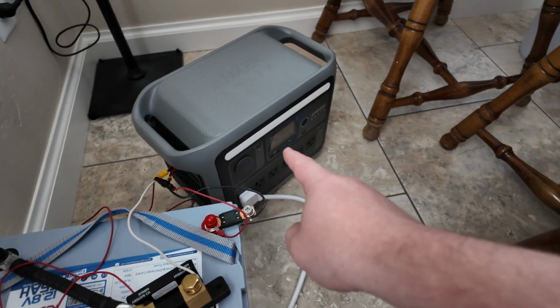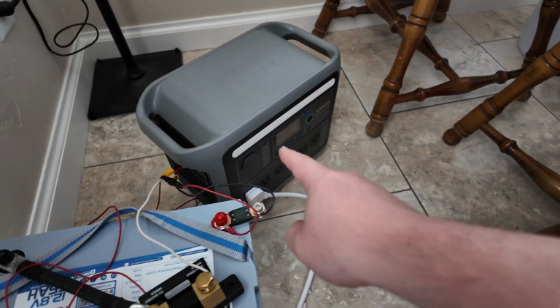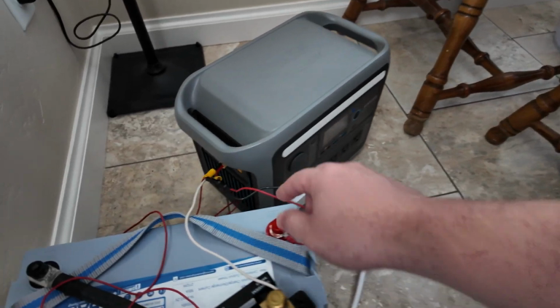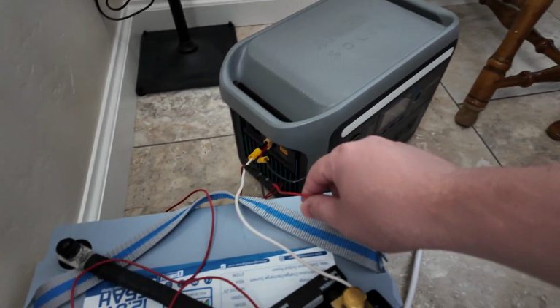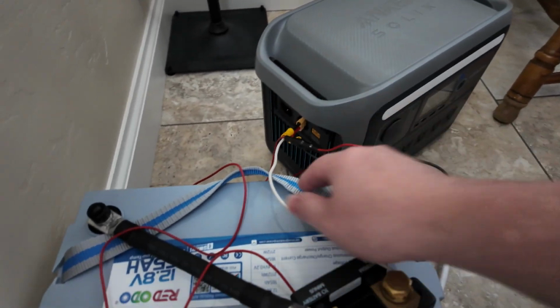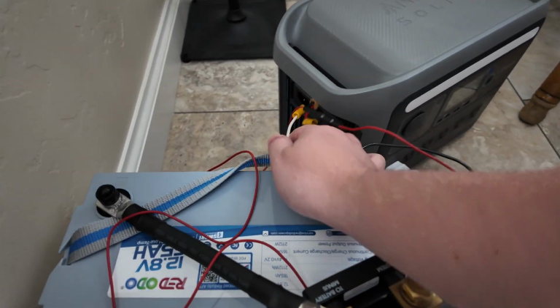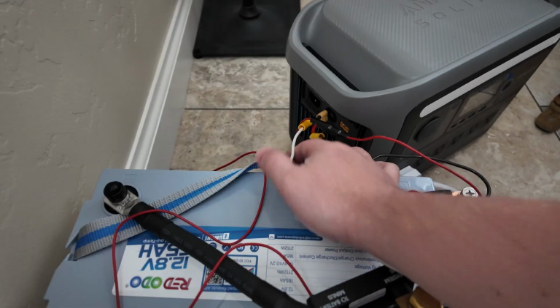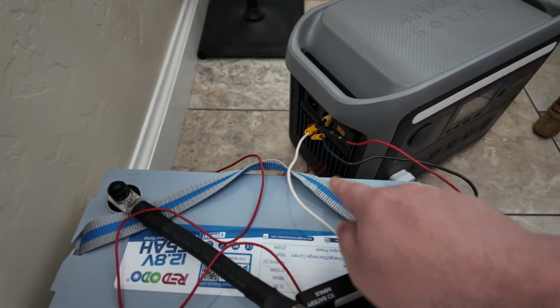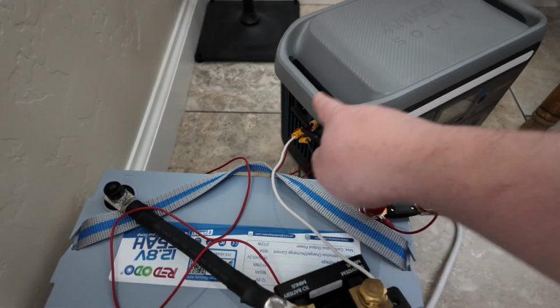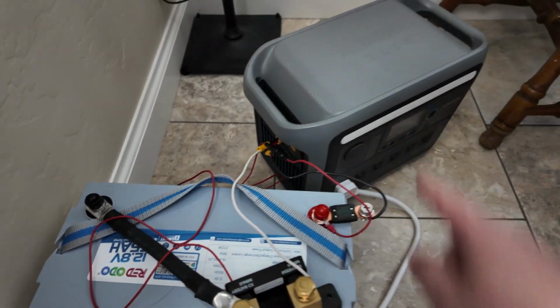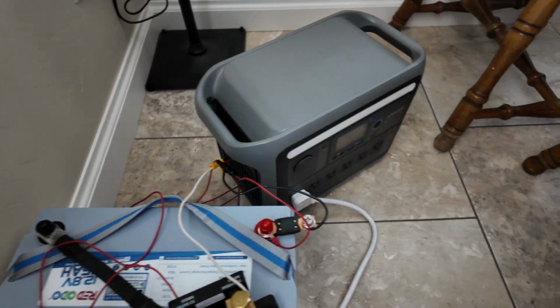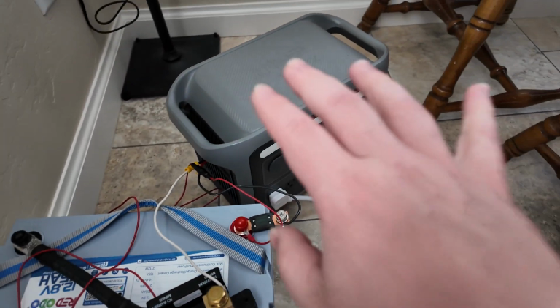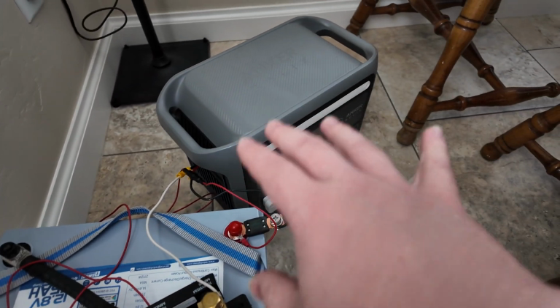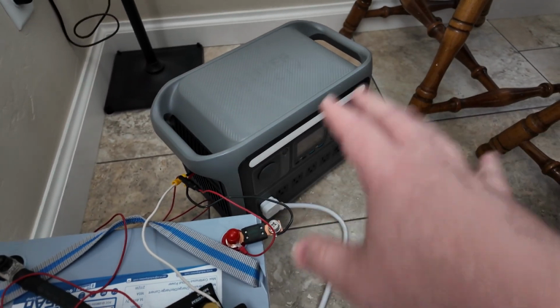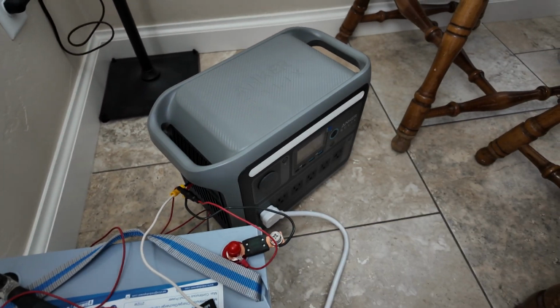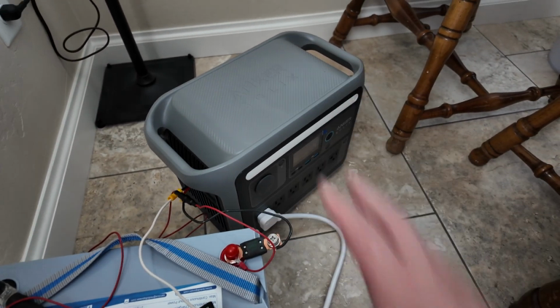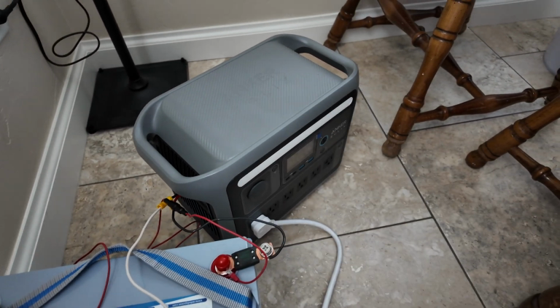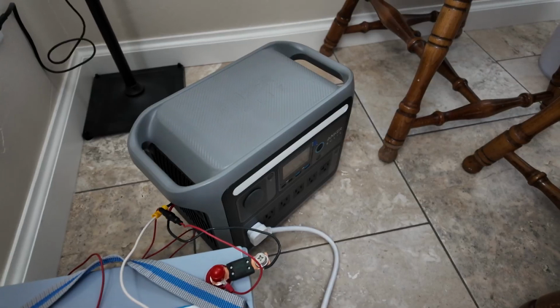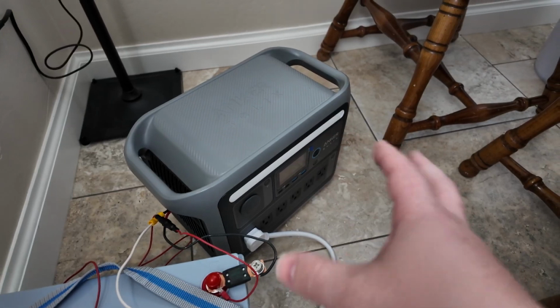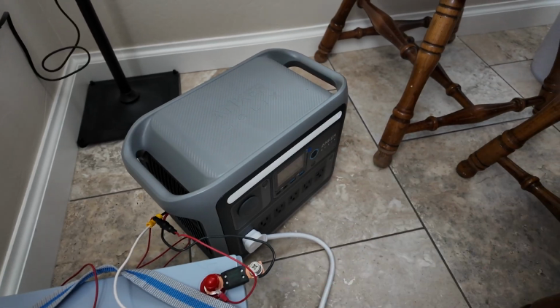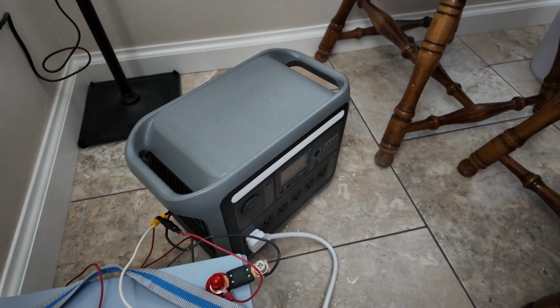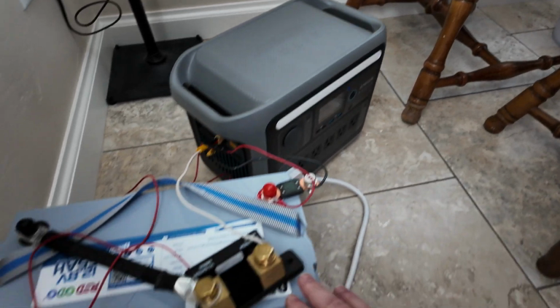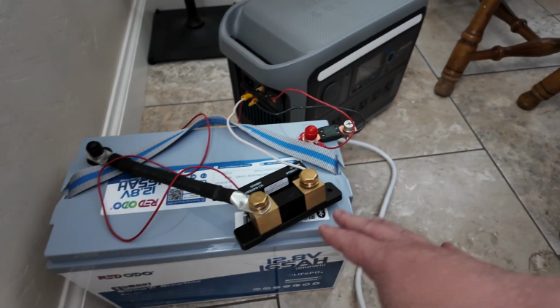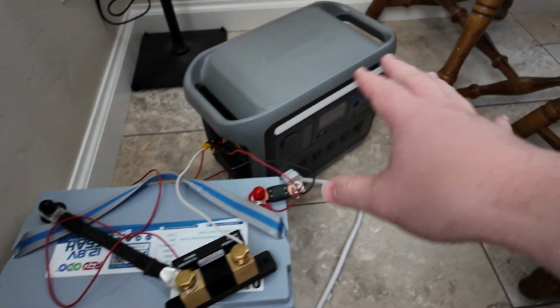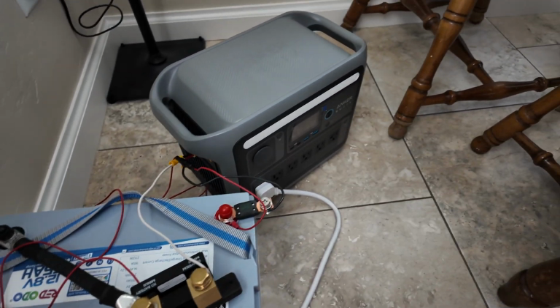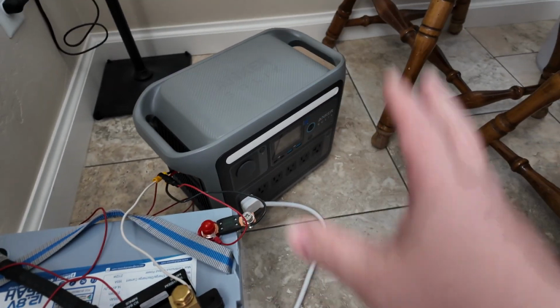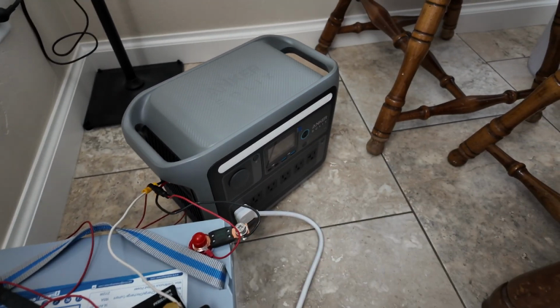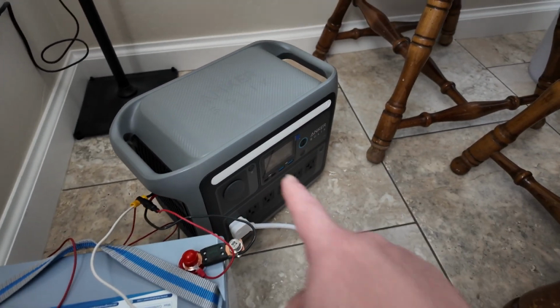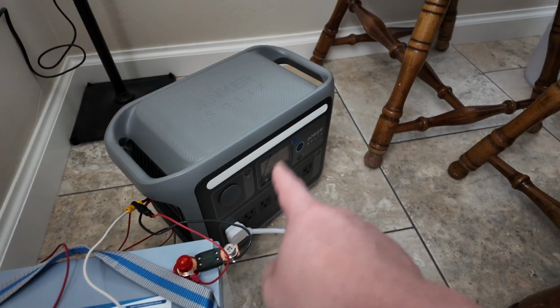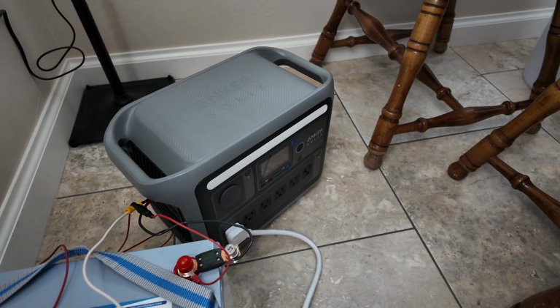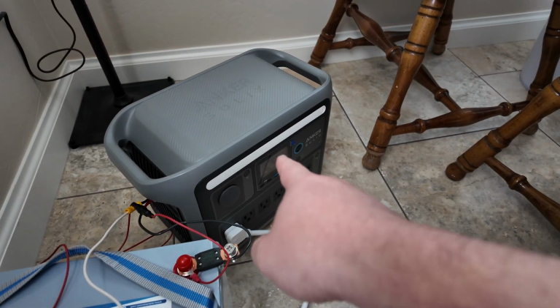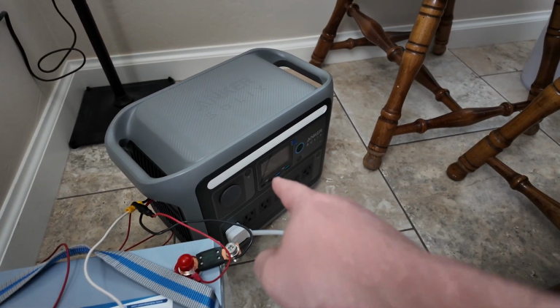I've got this power station here, and that's what we're going to be feeding the DC power into — it'll convert the DC to AC power because it's got an inverter. And rarely am I right here when the battery dies; sometimes I'm gone to work or whatever, gone for multiple hours.